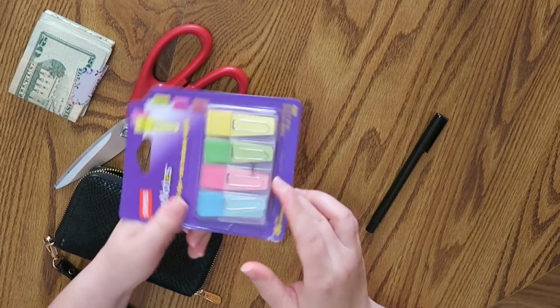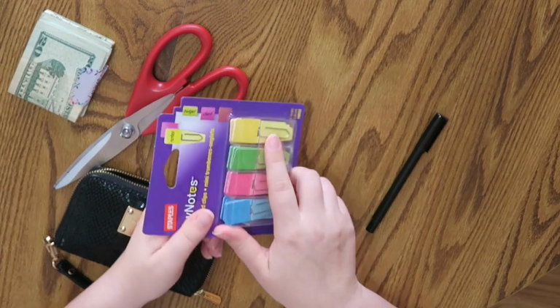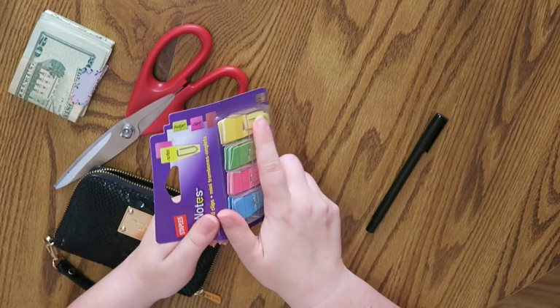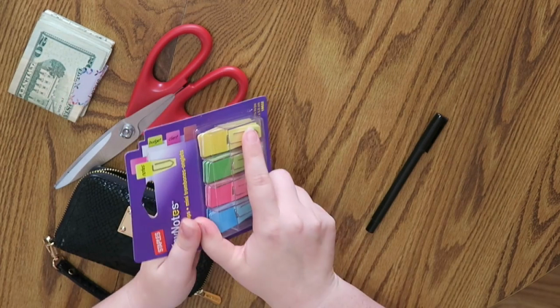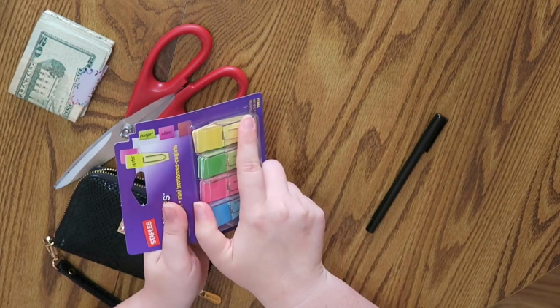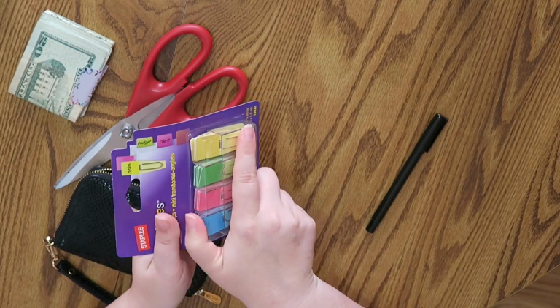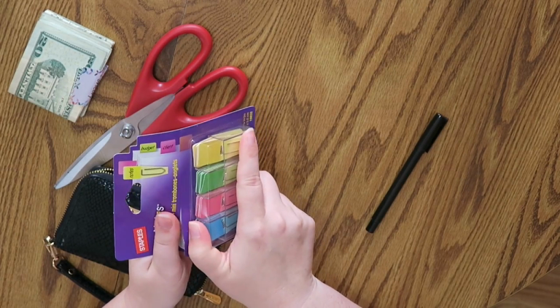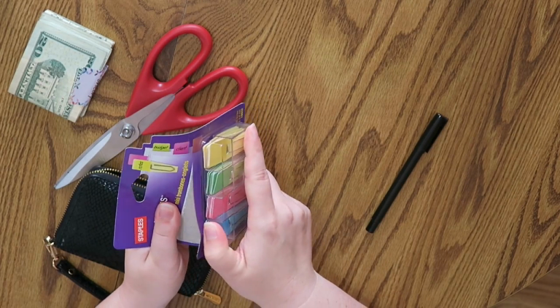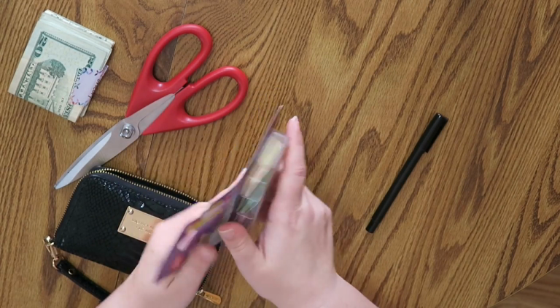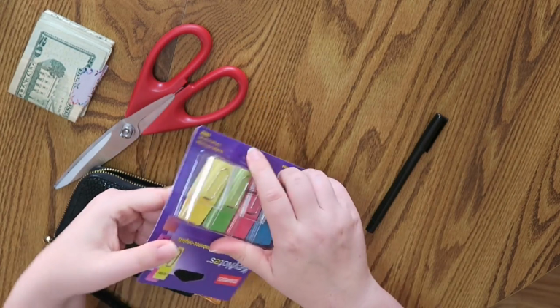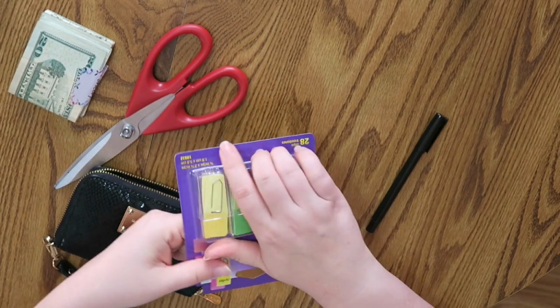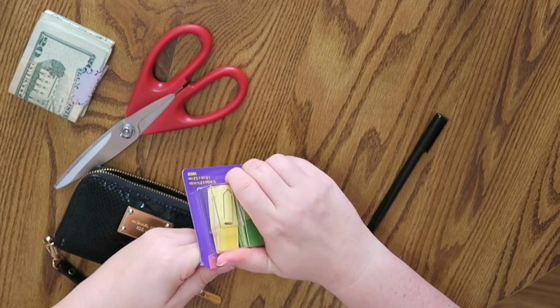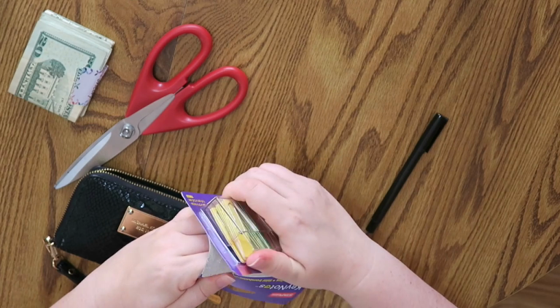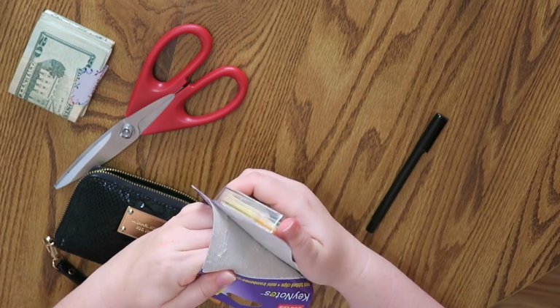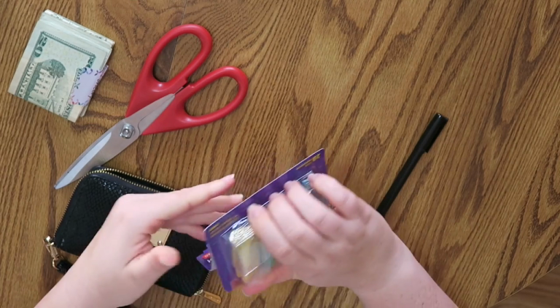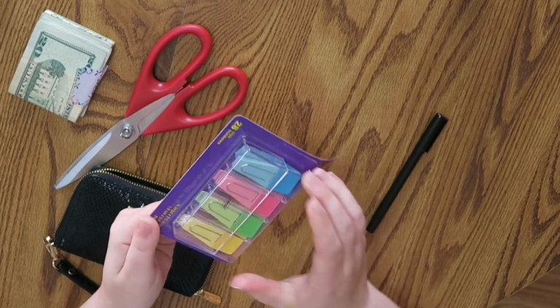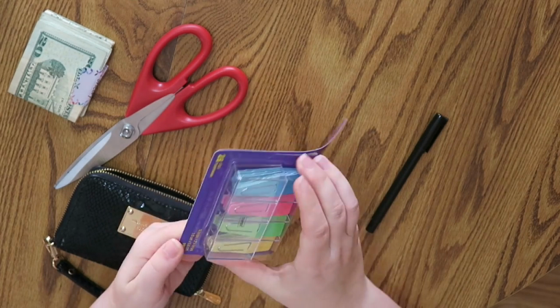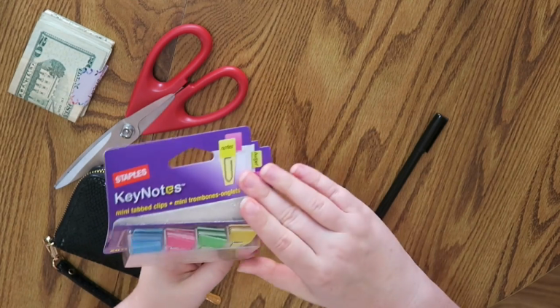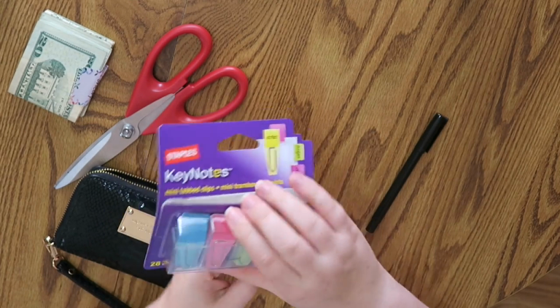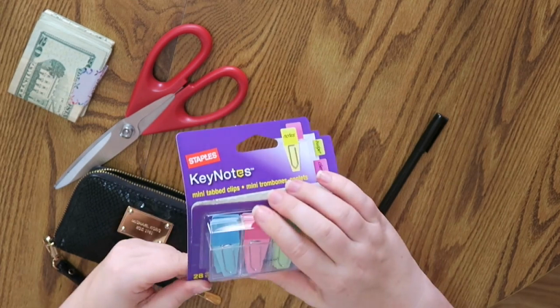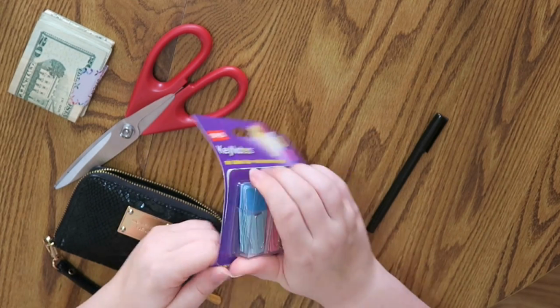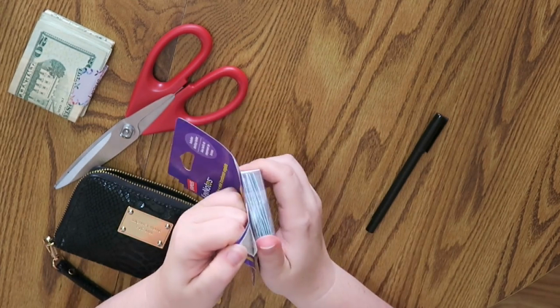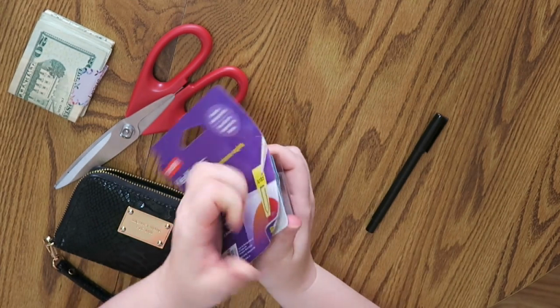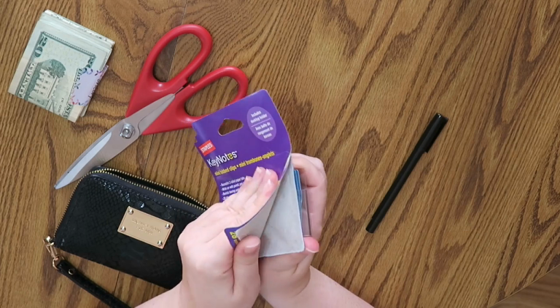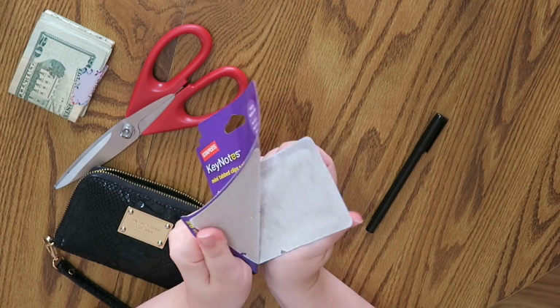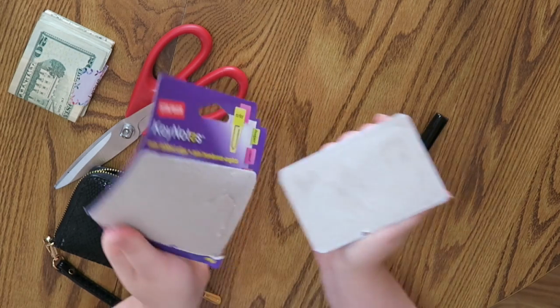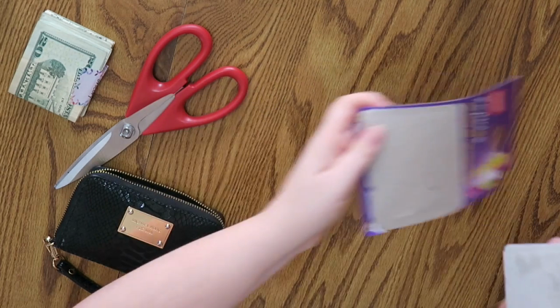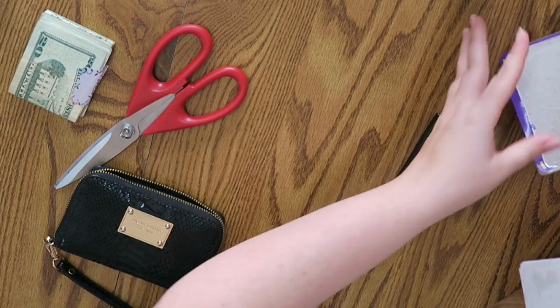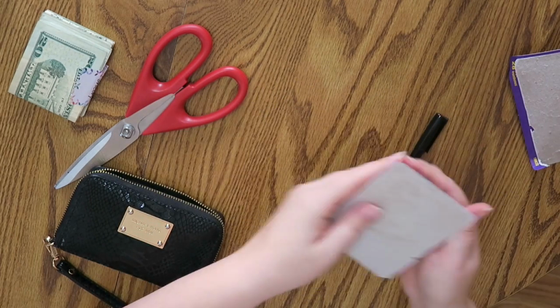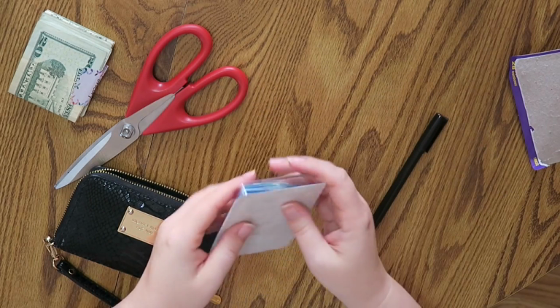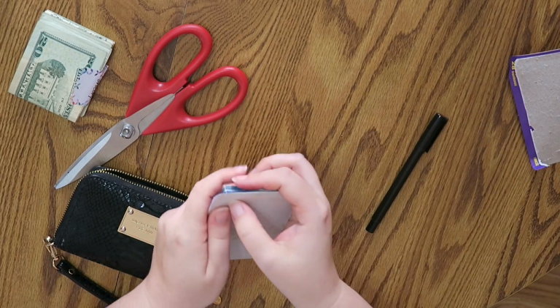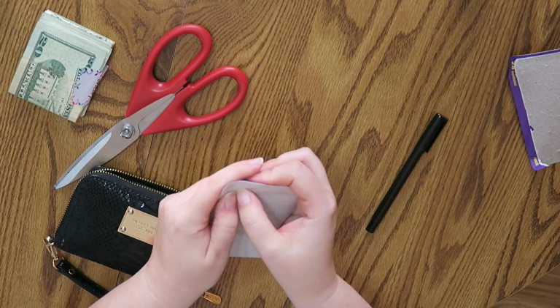Okay, so here's my little package. I'm just going to open it up. I only really want four of these, but they come in a pack of 28 total clips. I couldn't find any smaller ones than this.